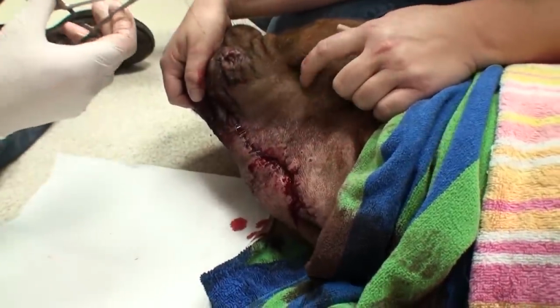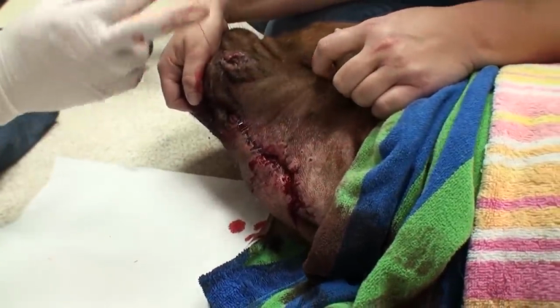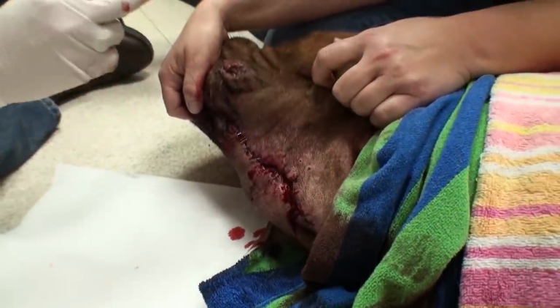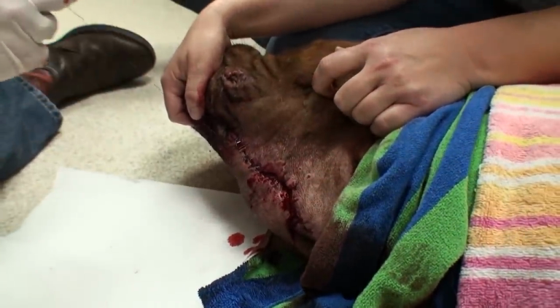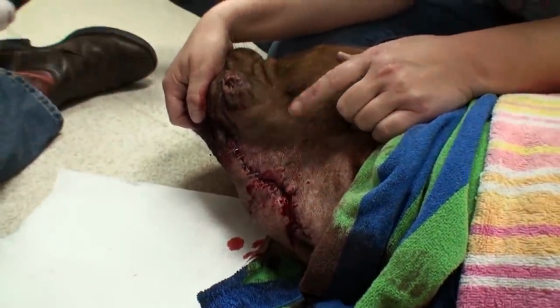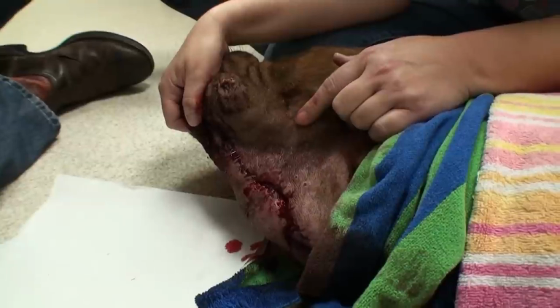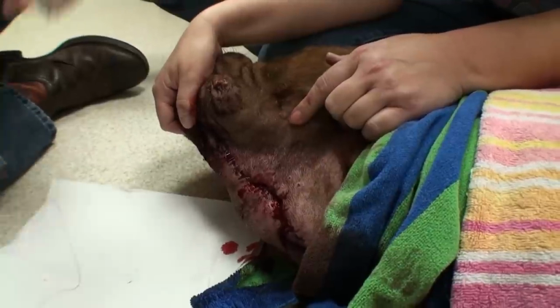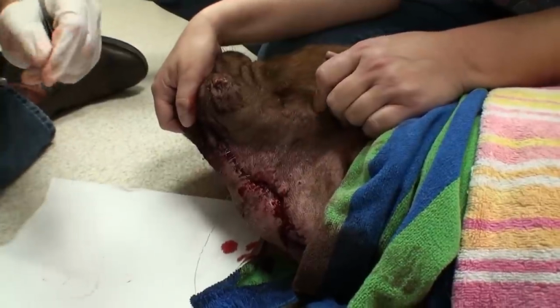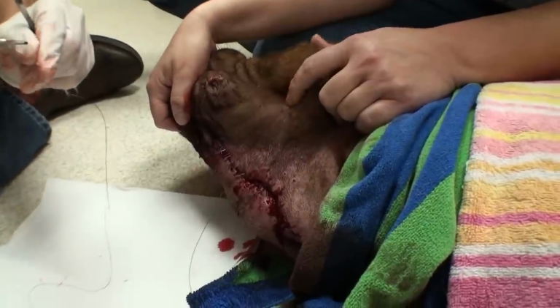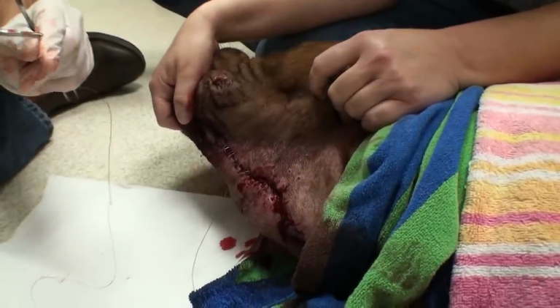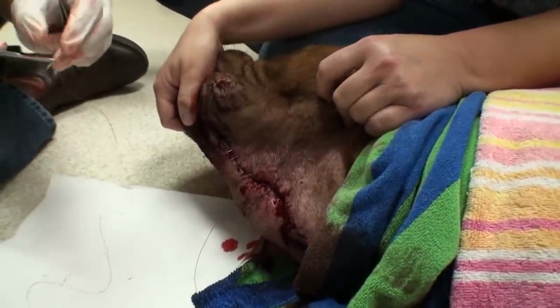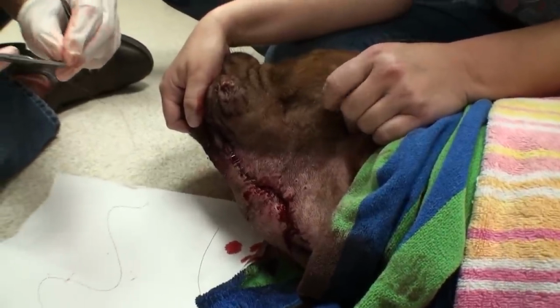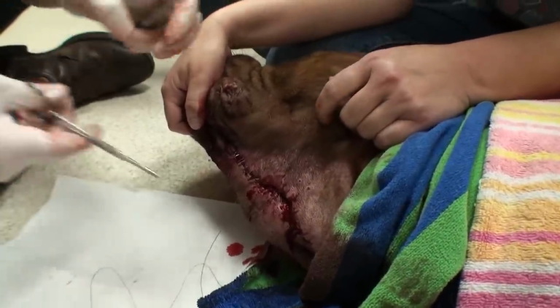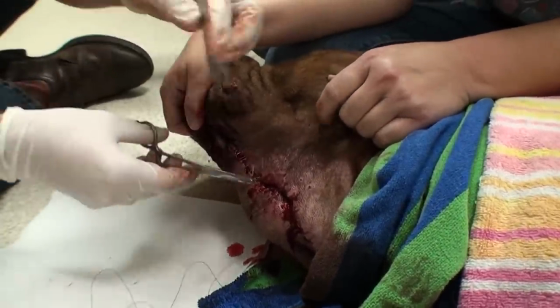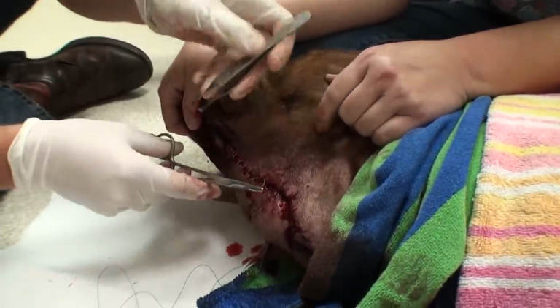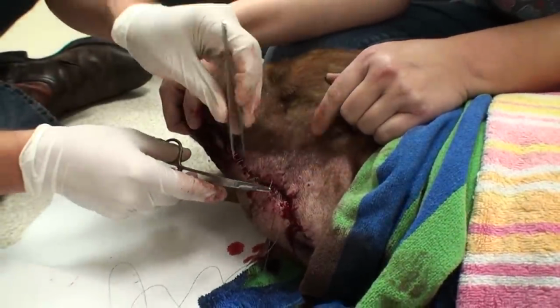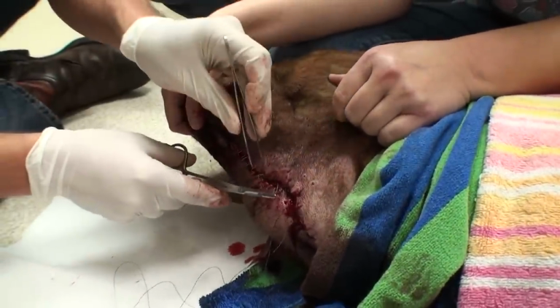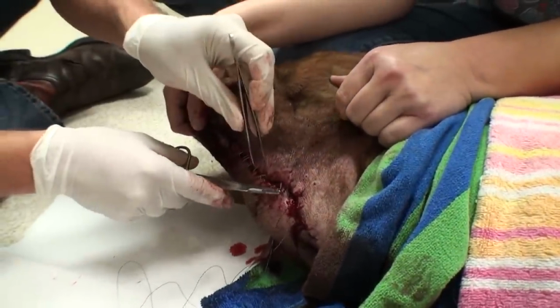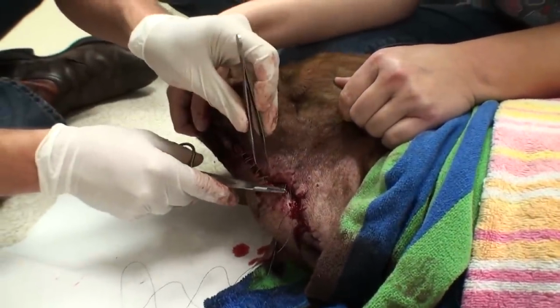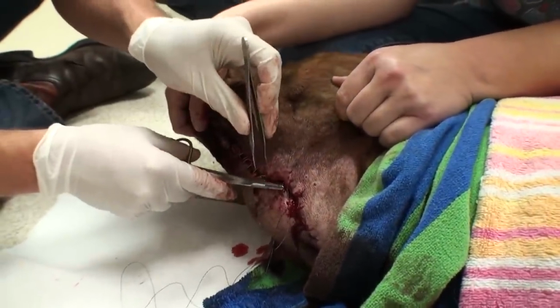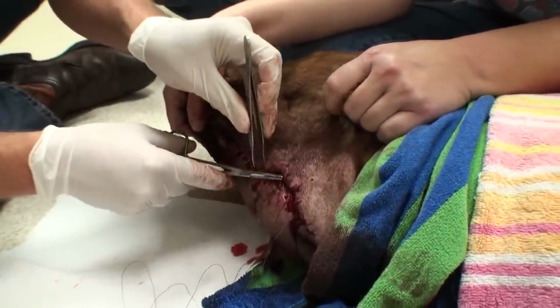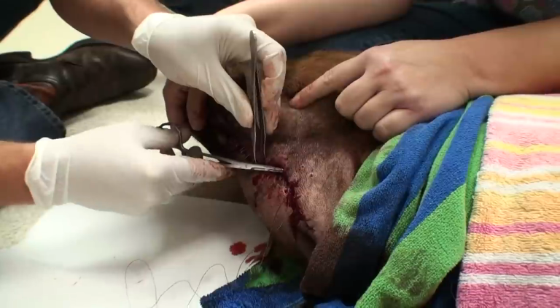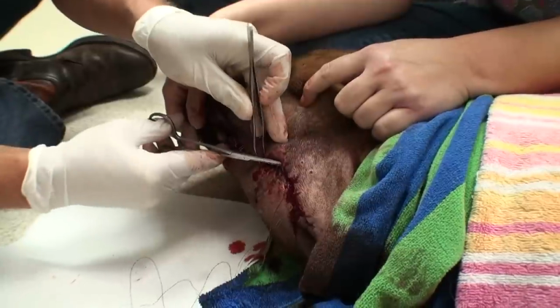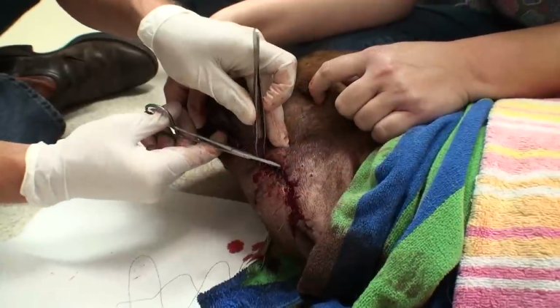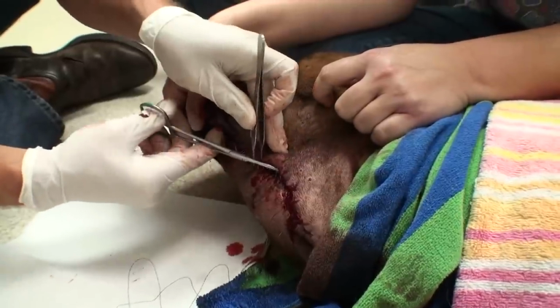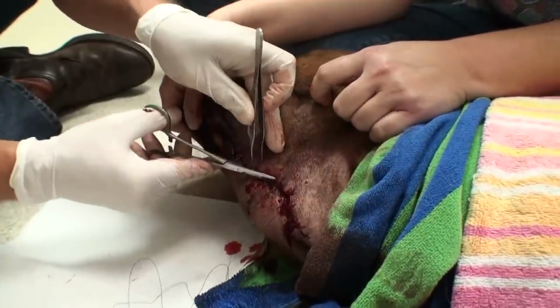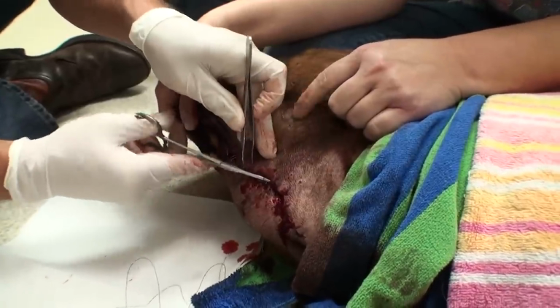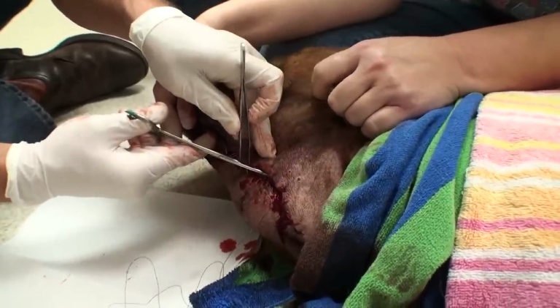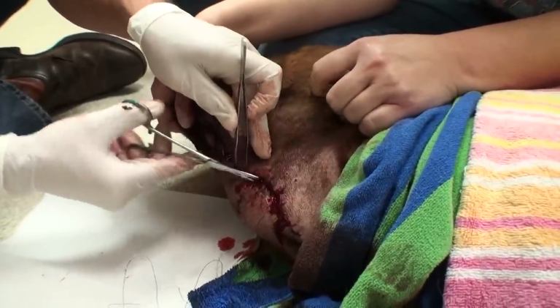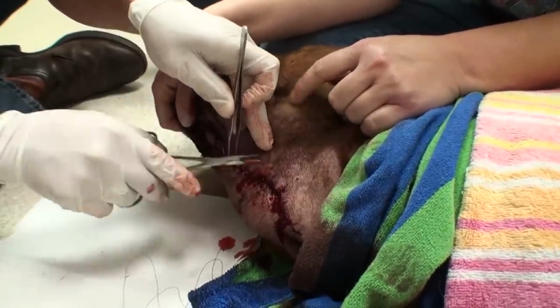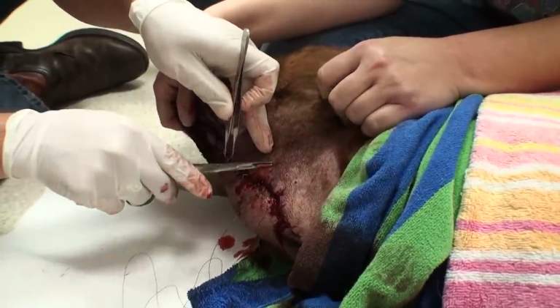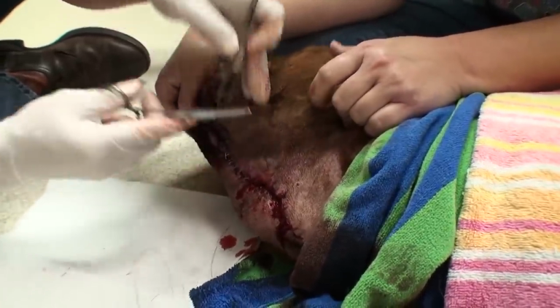I'm just going to re-suture this wound that he busted open. It's going to take a little while to heal now since it's not a perfect edge like it was before, but it should still heal. We'll just keep him on antibiotics.